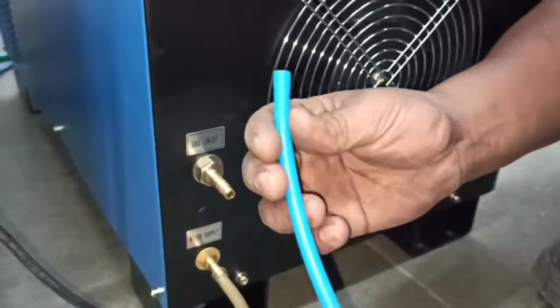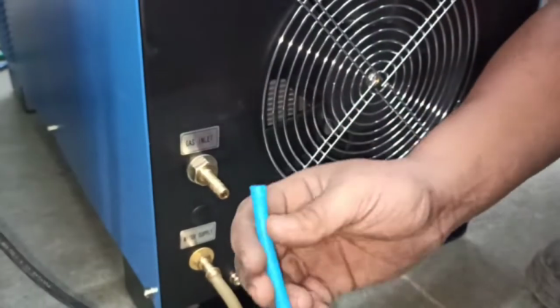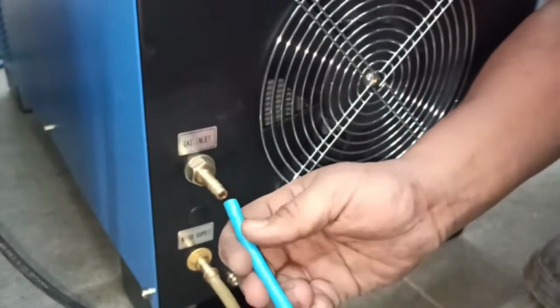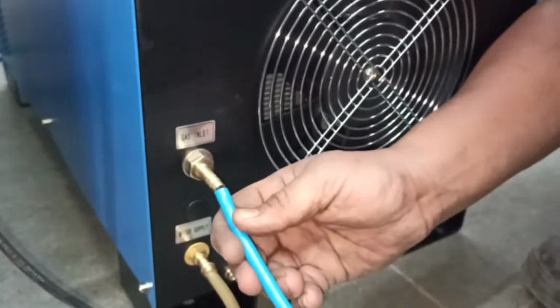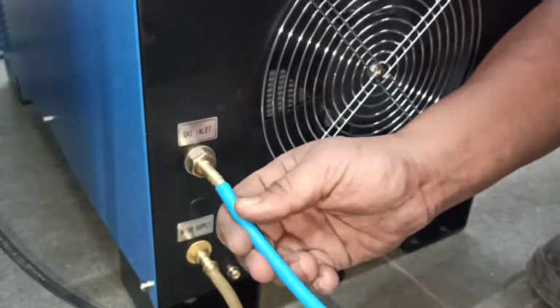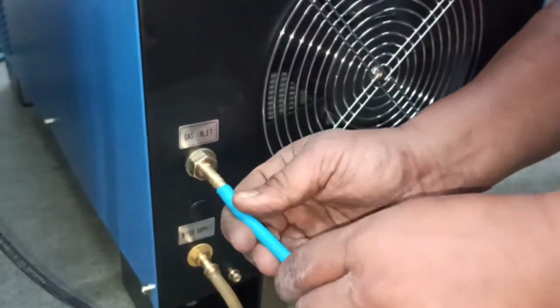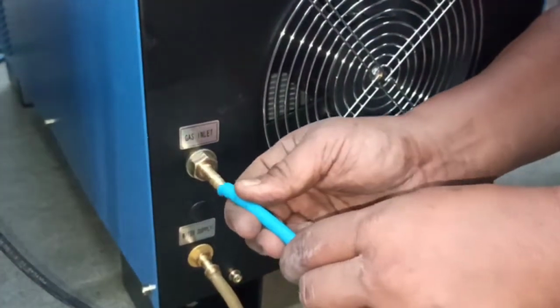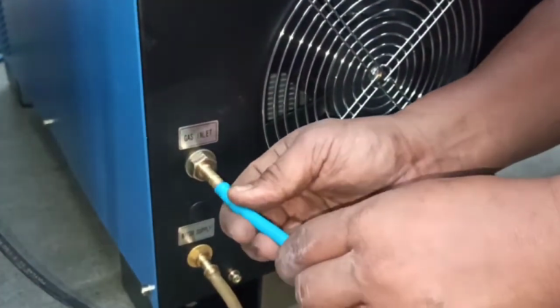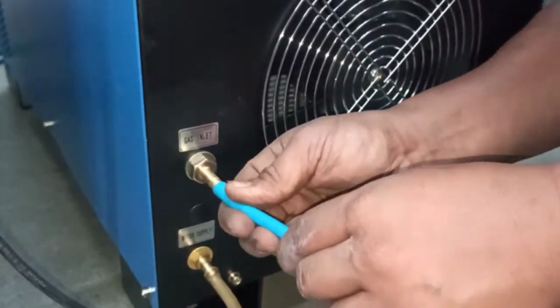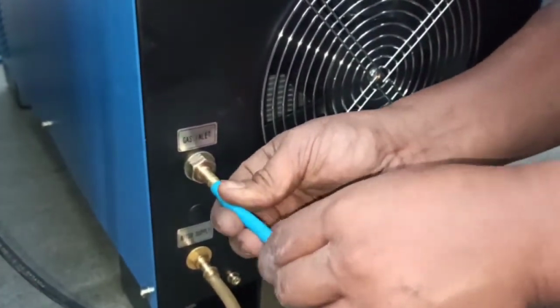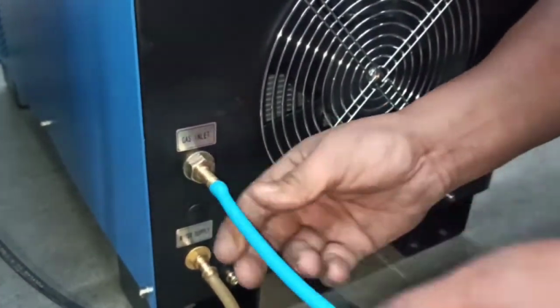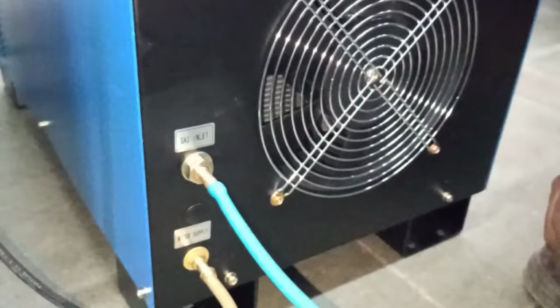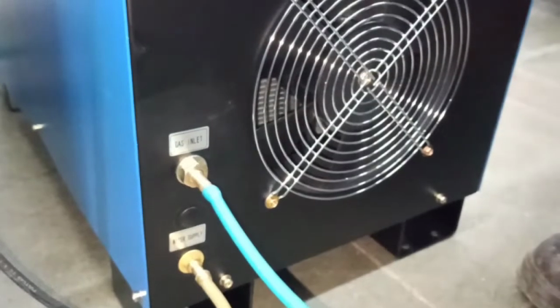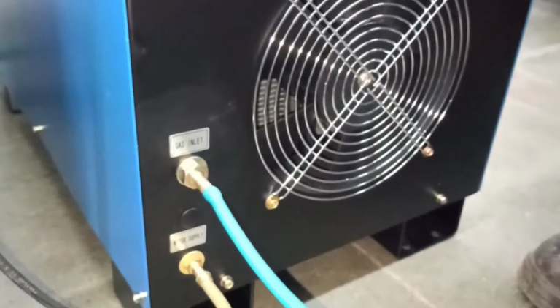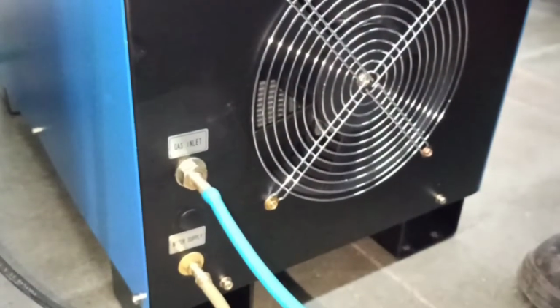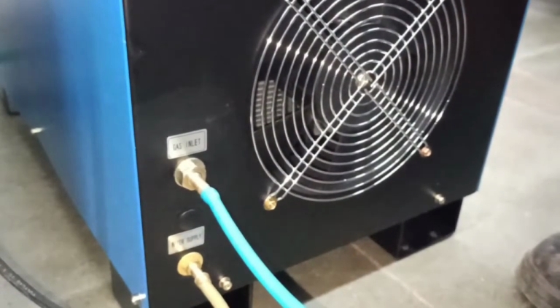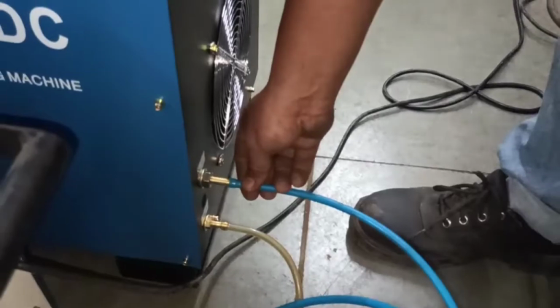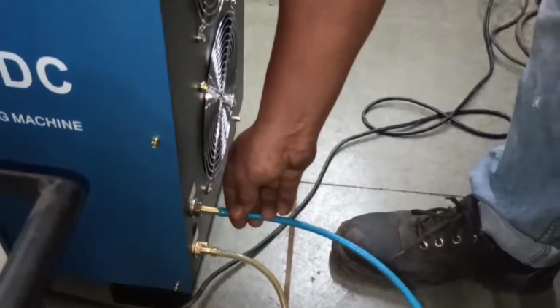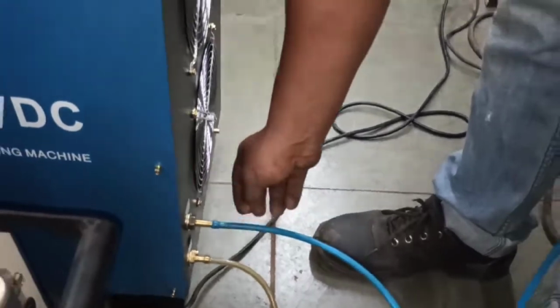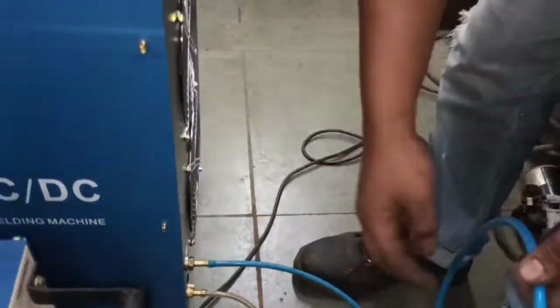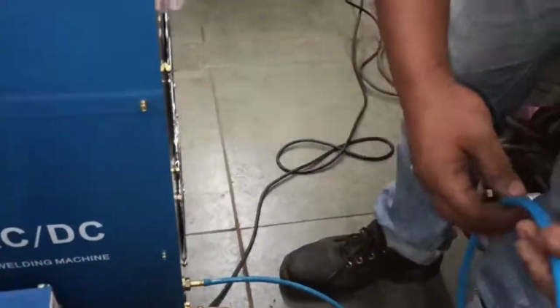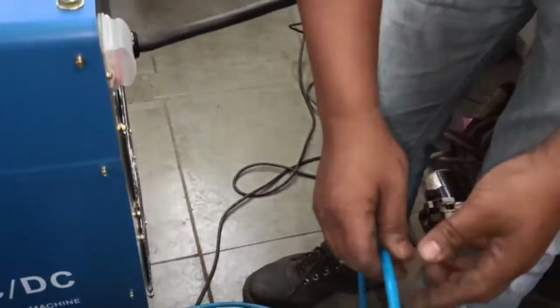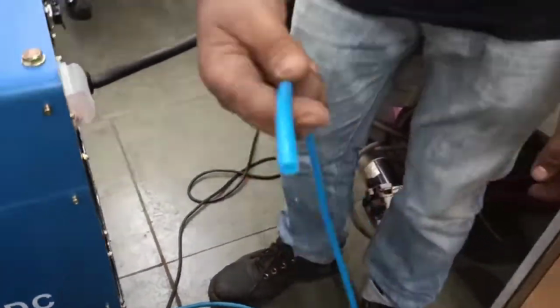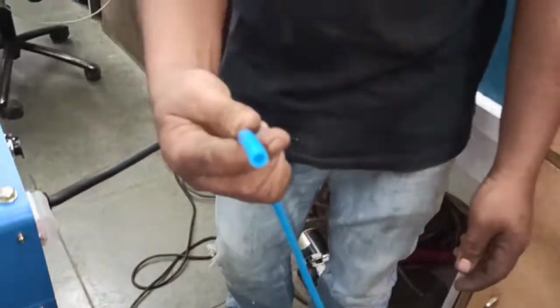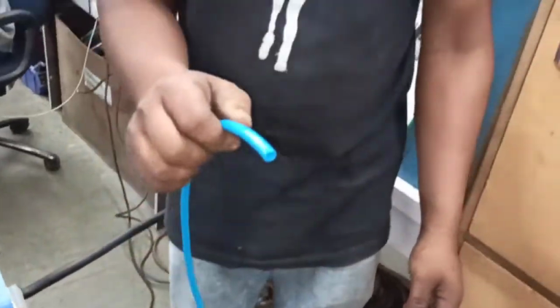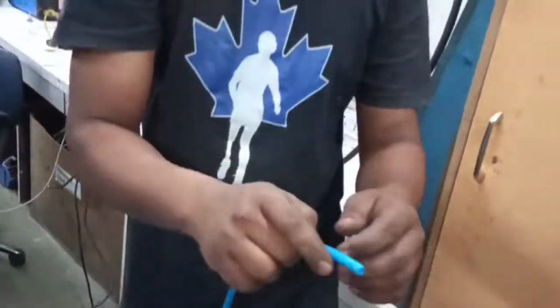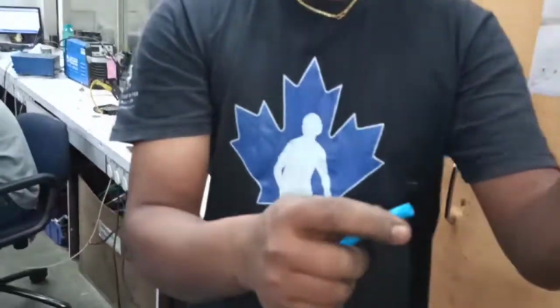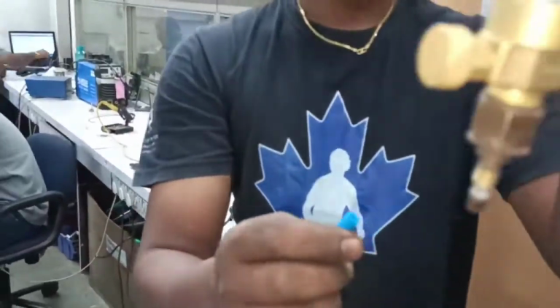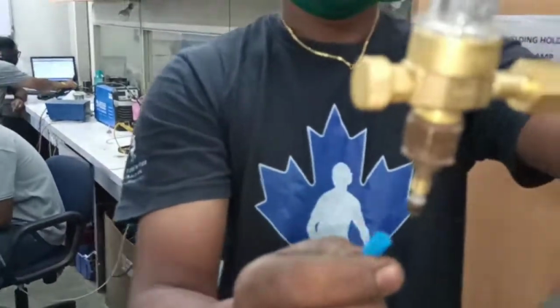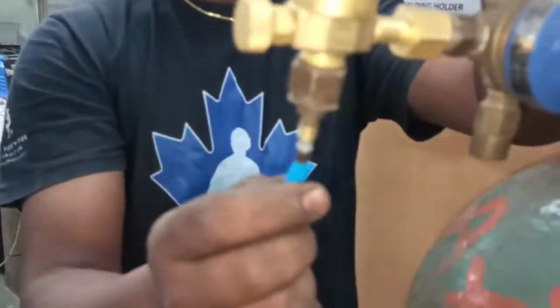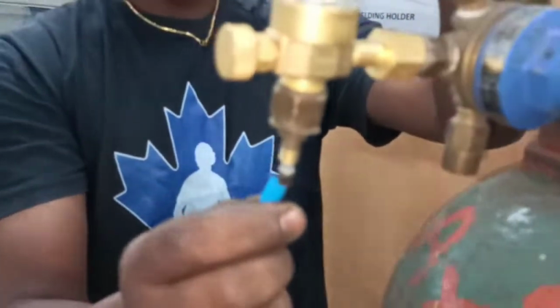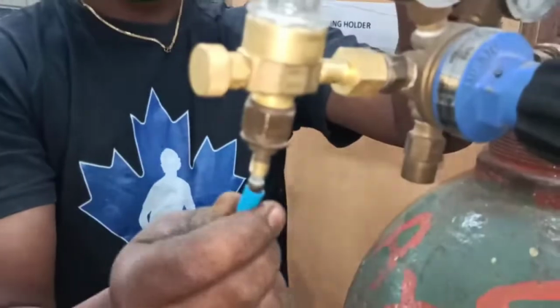The gas inlet pipe from the cylinder is connected here, and the other end is connected to the argon gas cylinder.